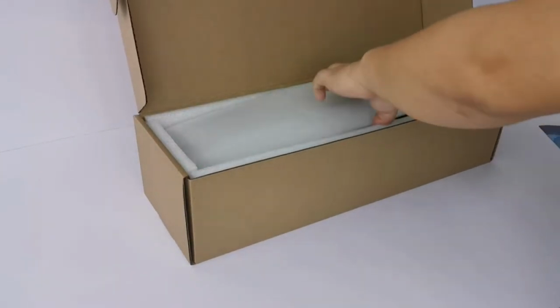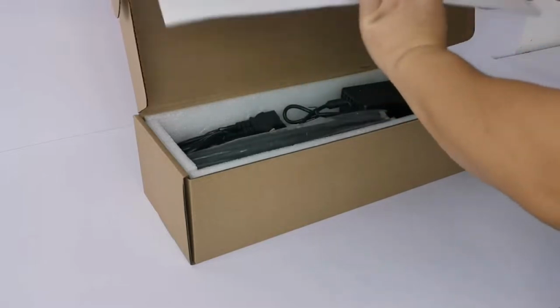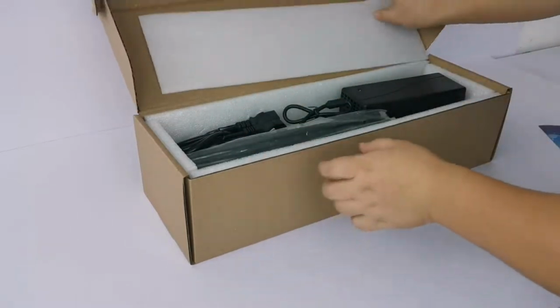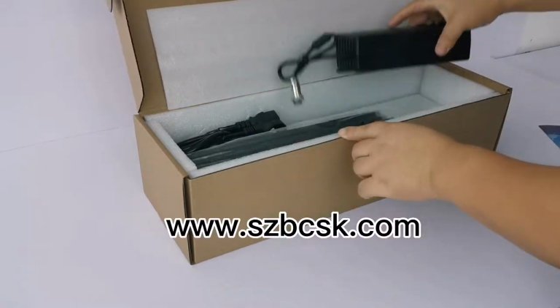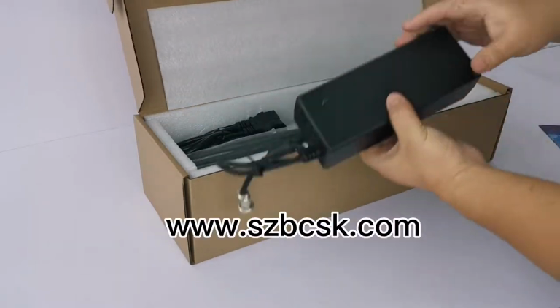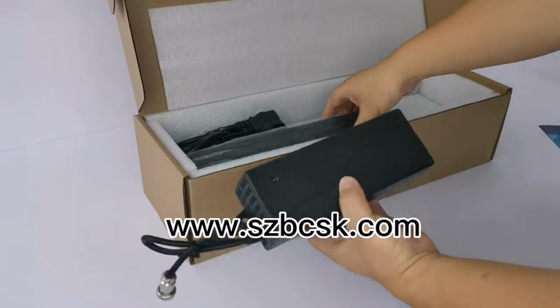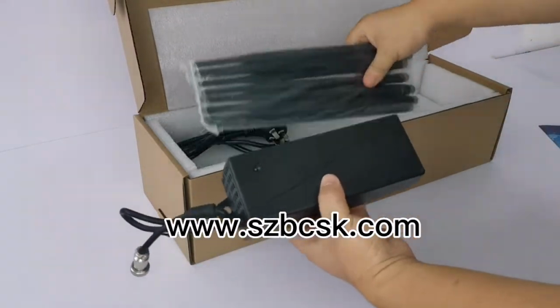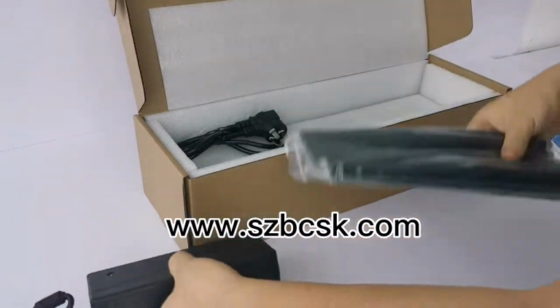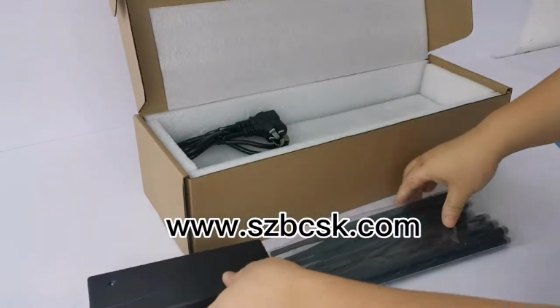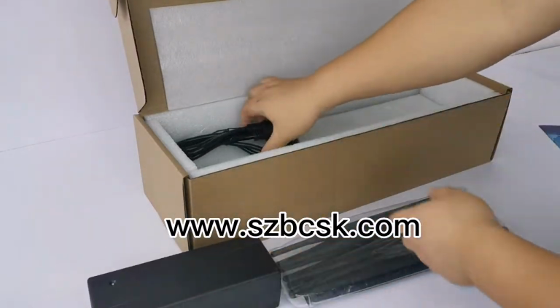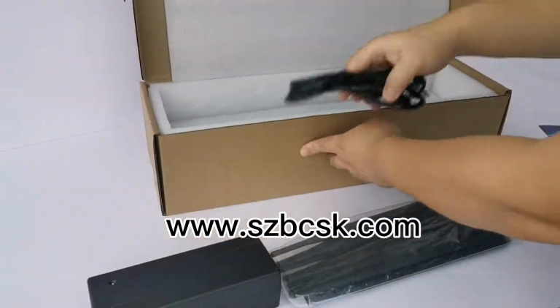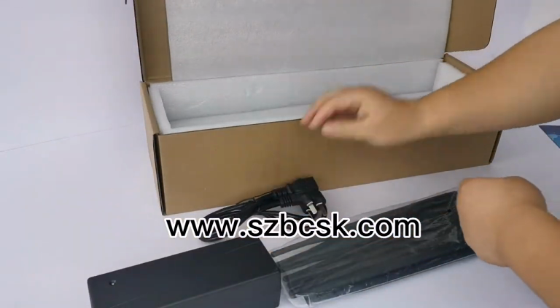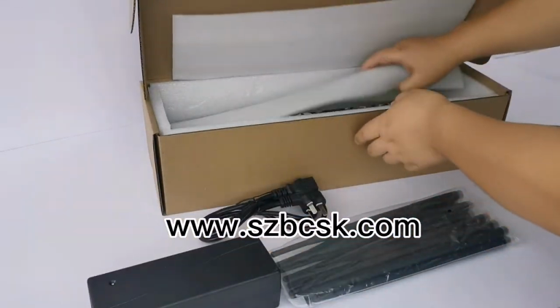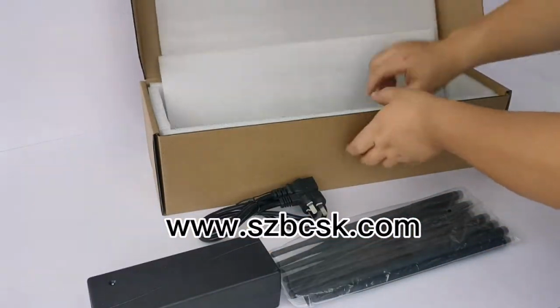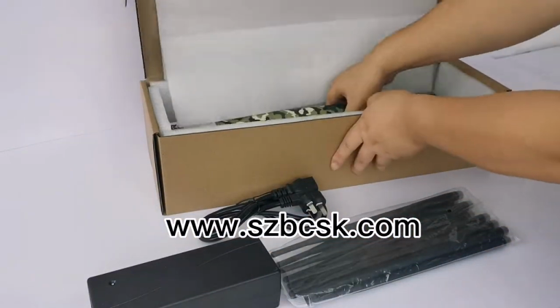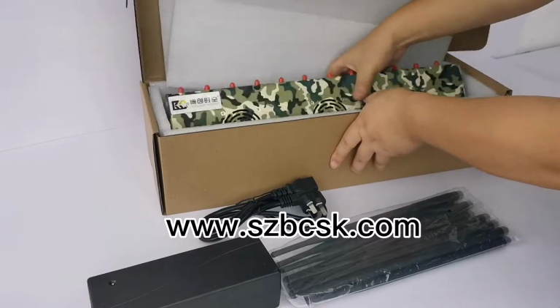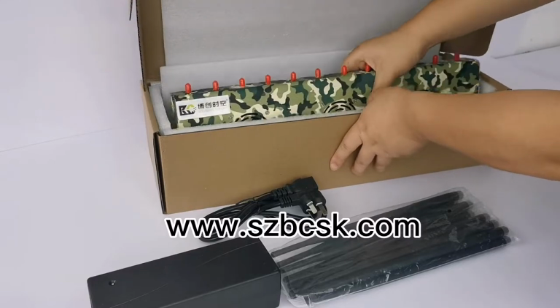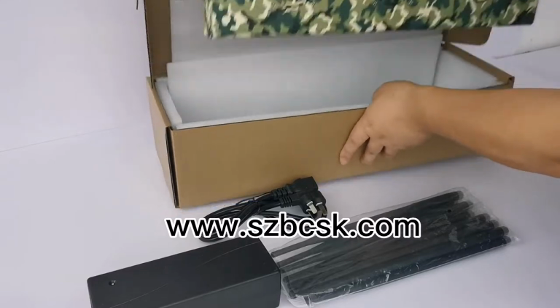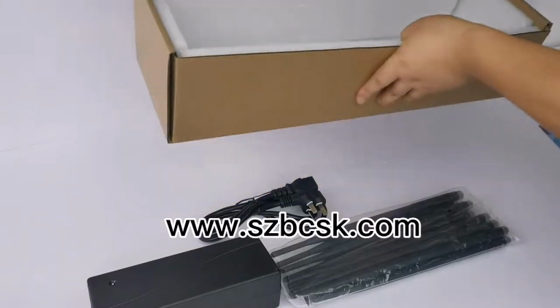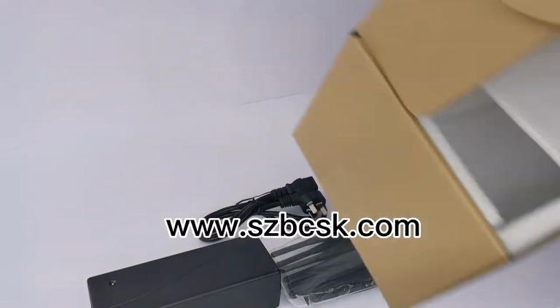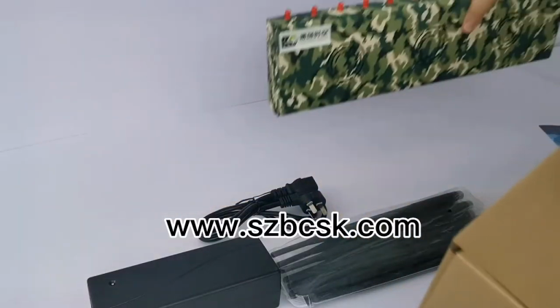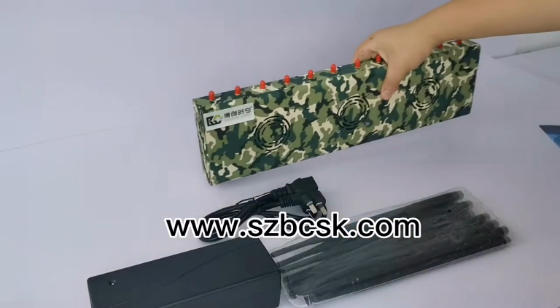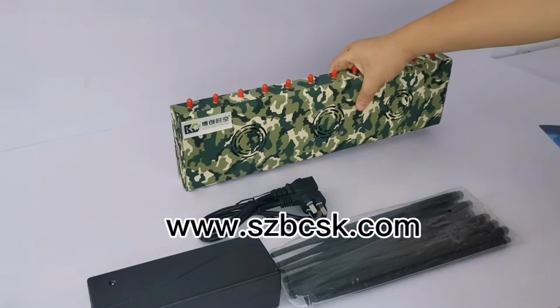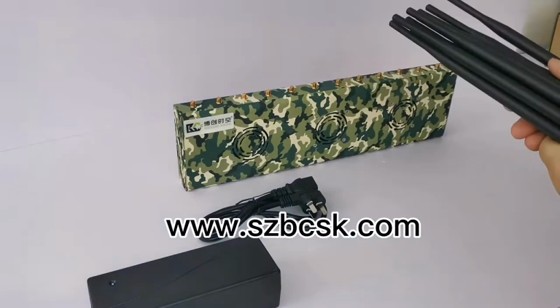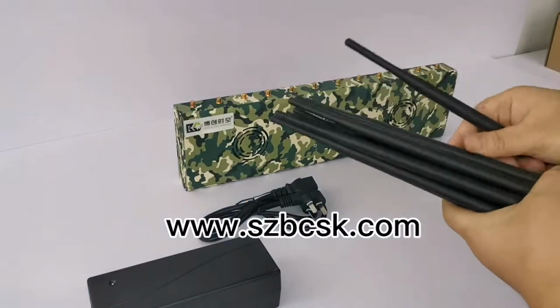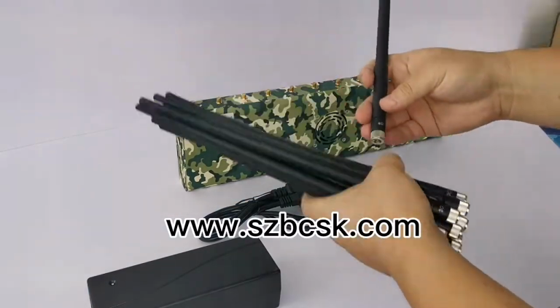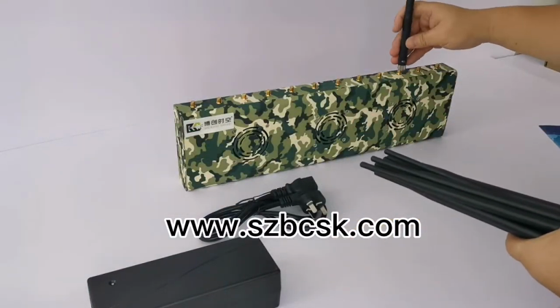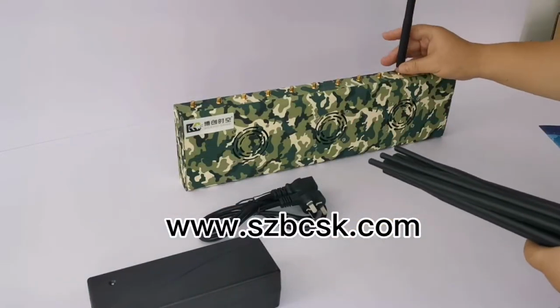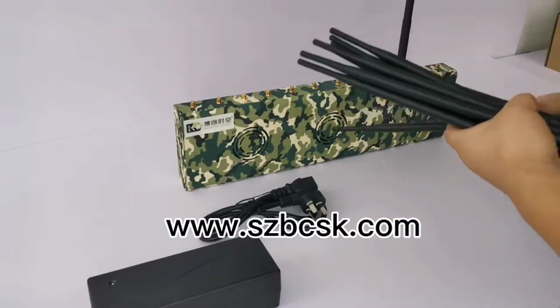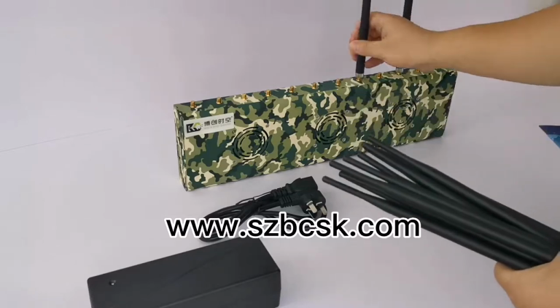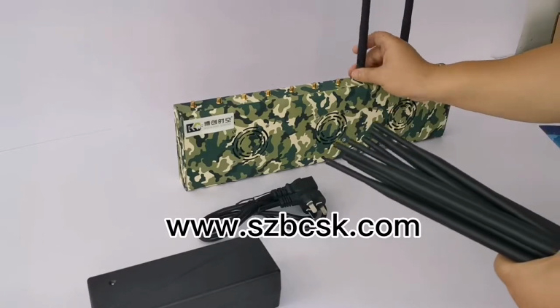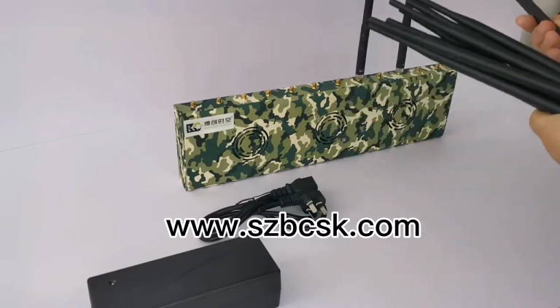After opening the package, first of all, this is the operation manual, certificate of quality, warranty card, power cord, power supply, omnidirectional antenna, and other accessories.